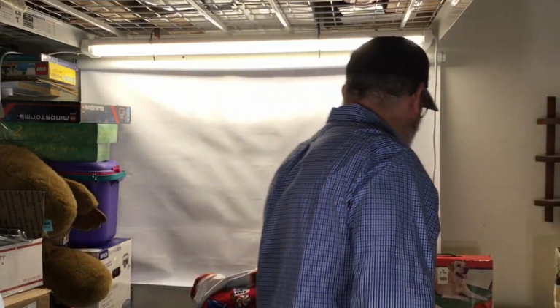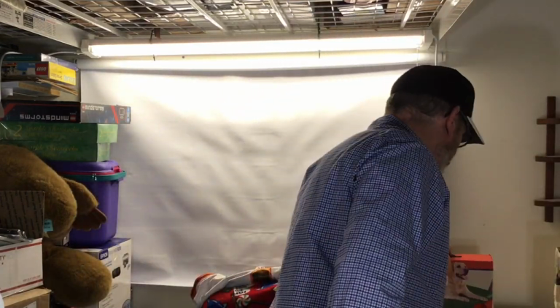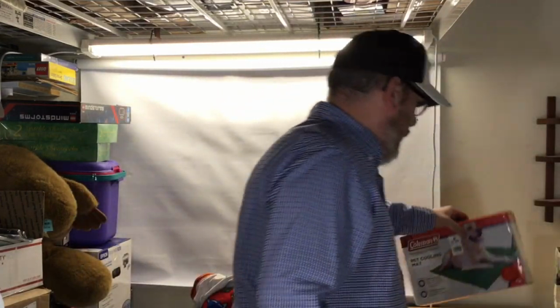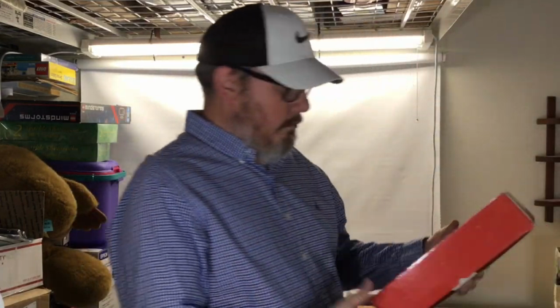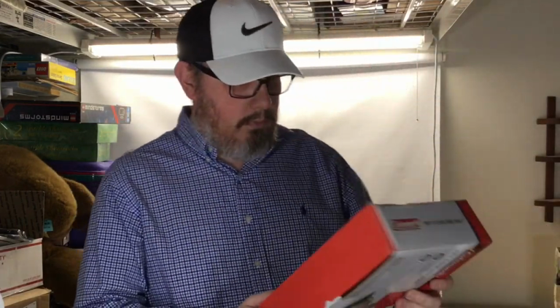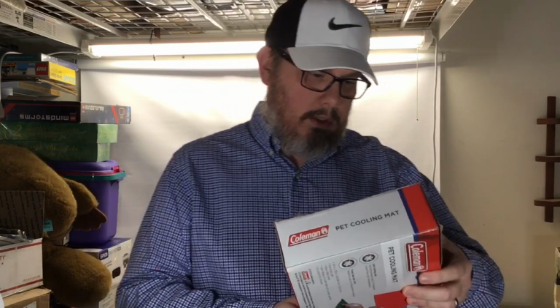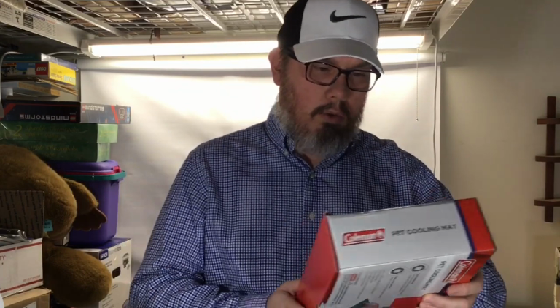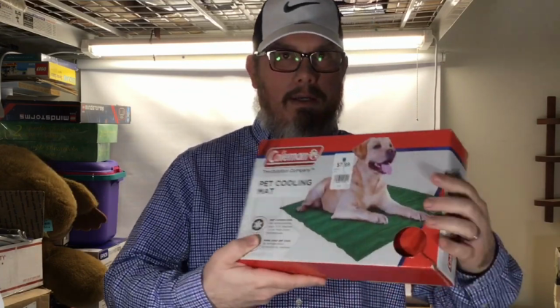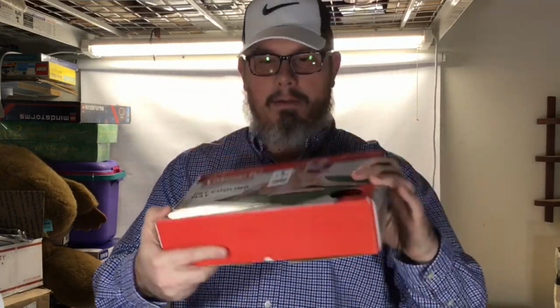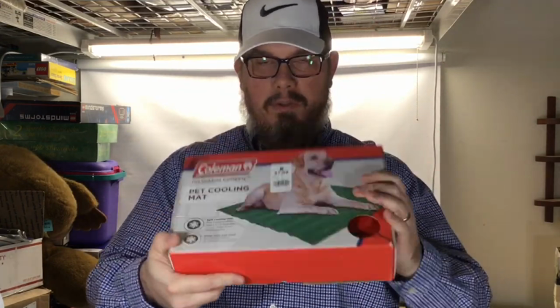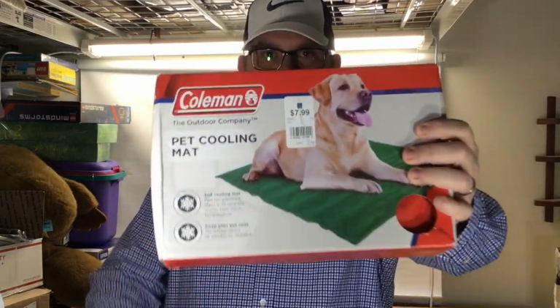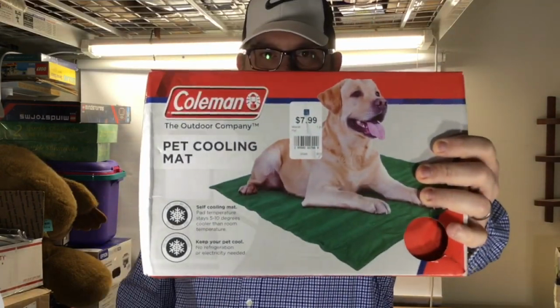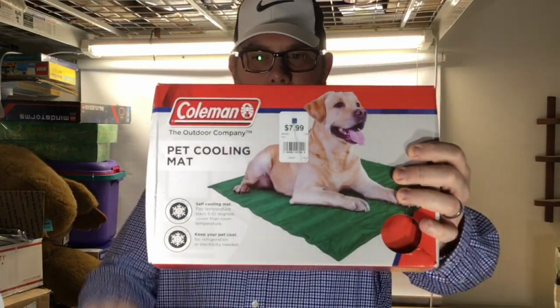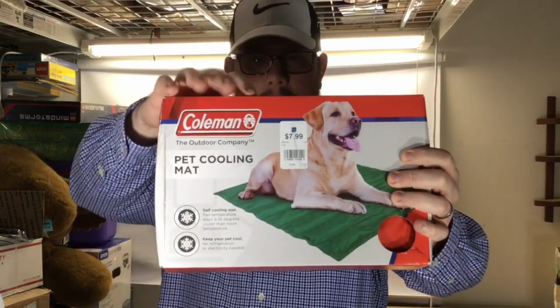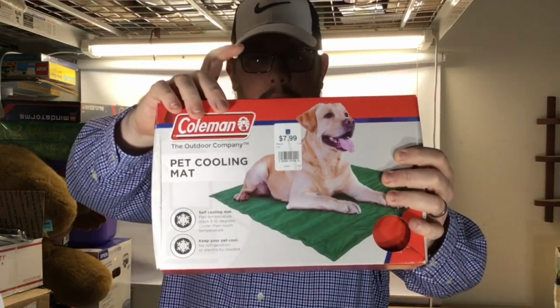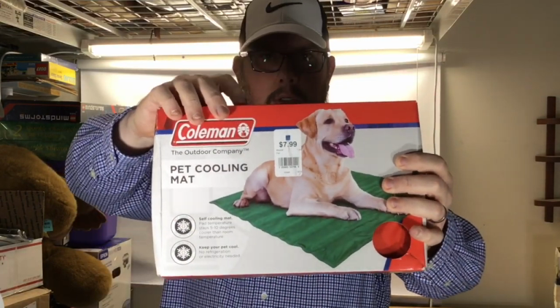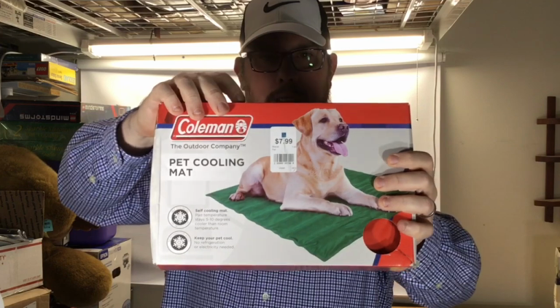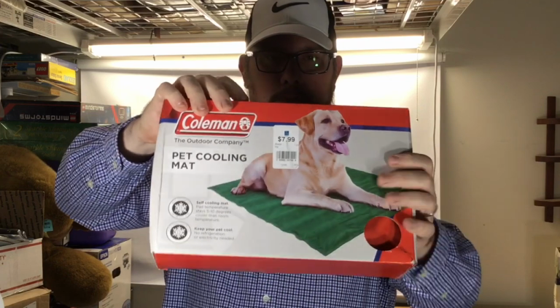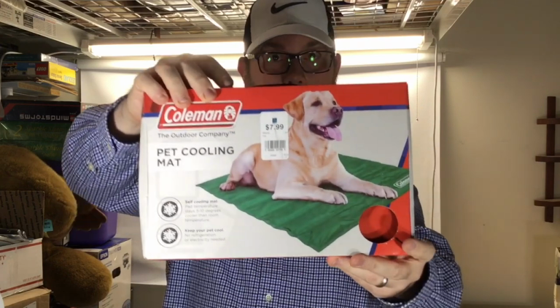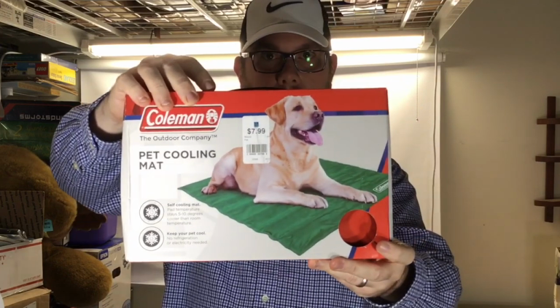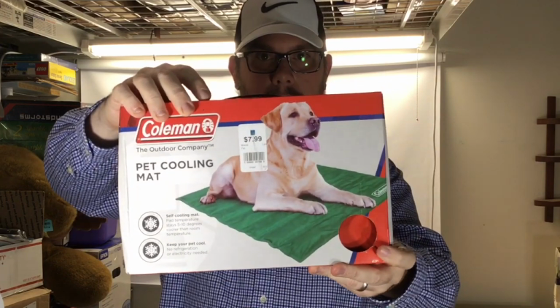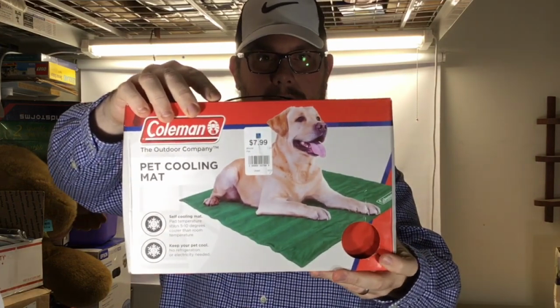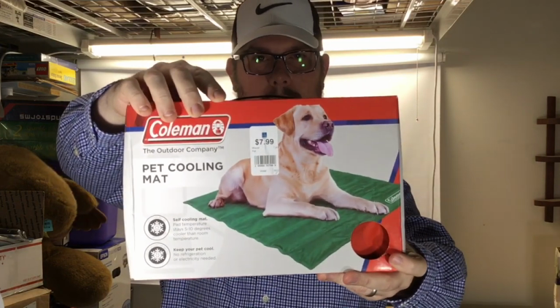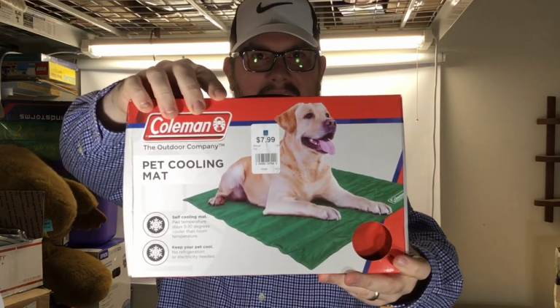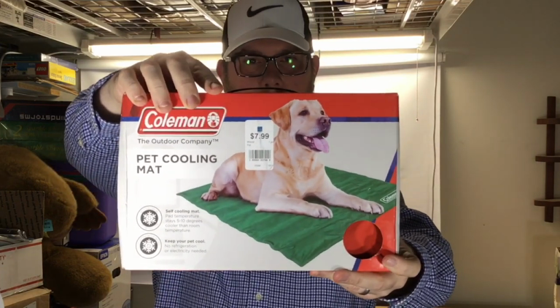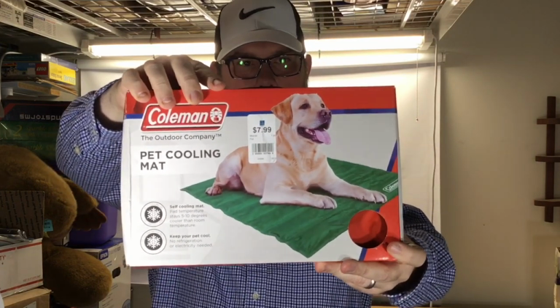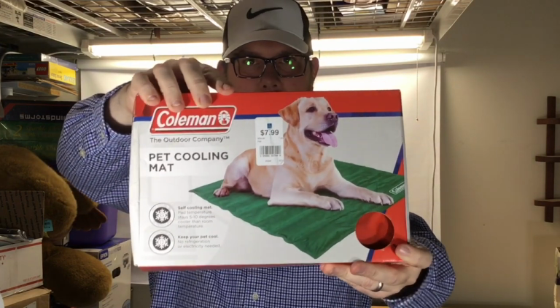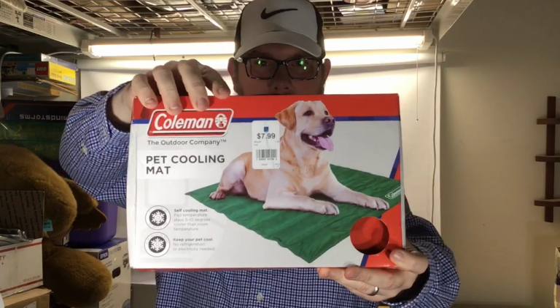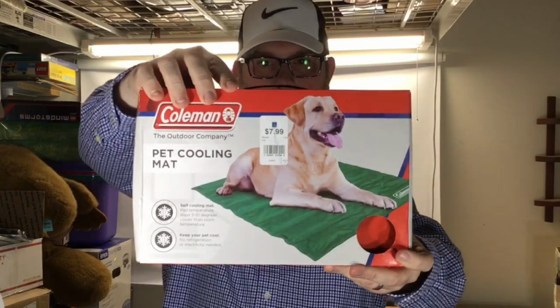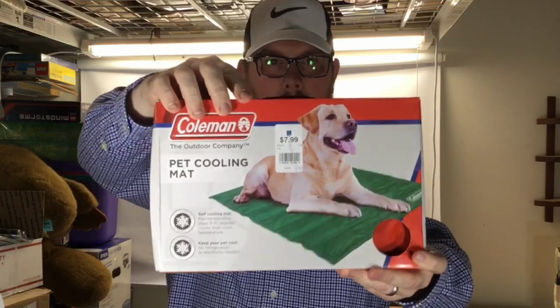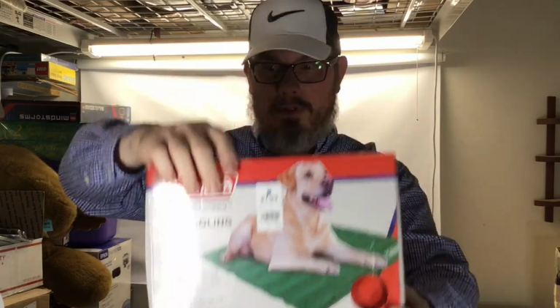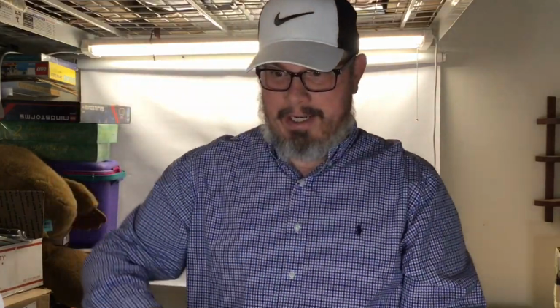We bought this for our puppies — it's a cooling mat. Paid about seven dollars and change for it, but these are 25 new. Our dogs love these things but they get torn up and dirty, so when we find them it'll be good for the summertime.